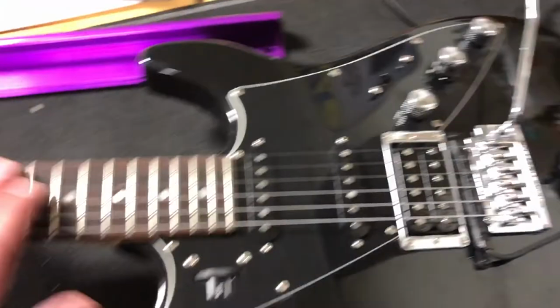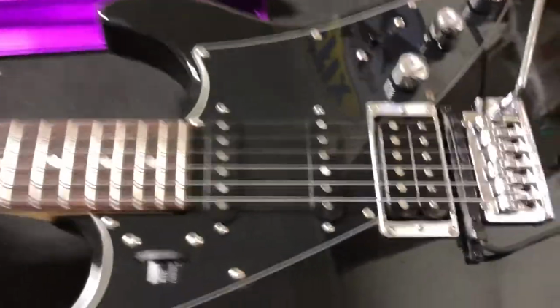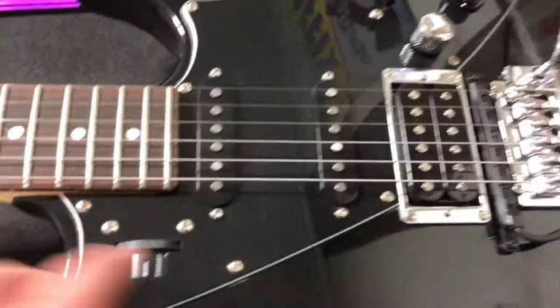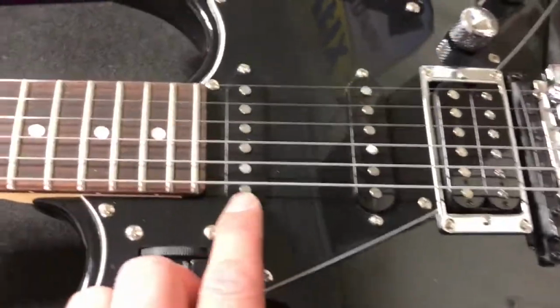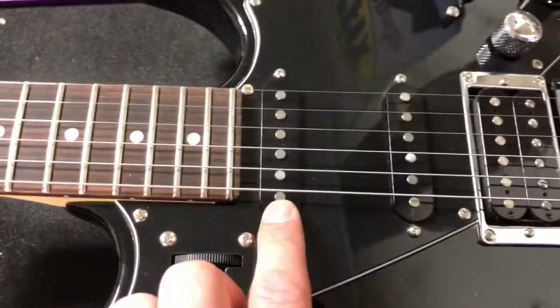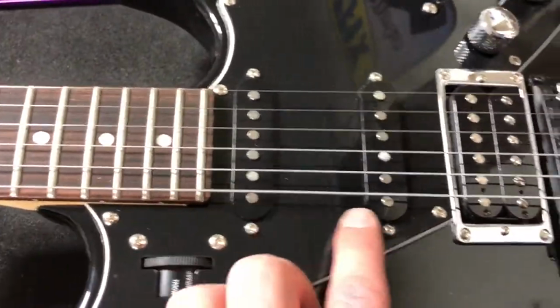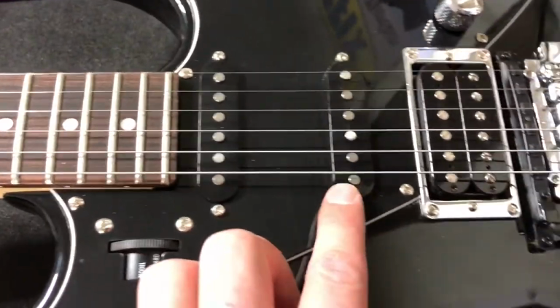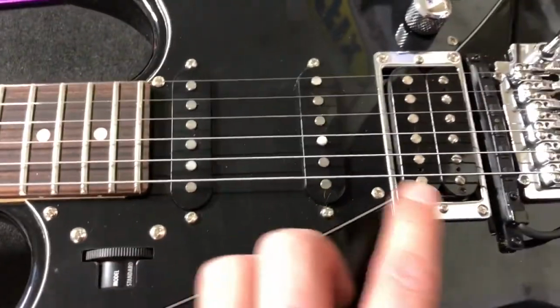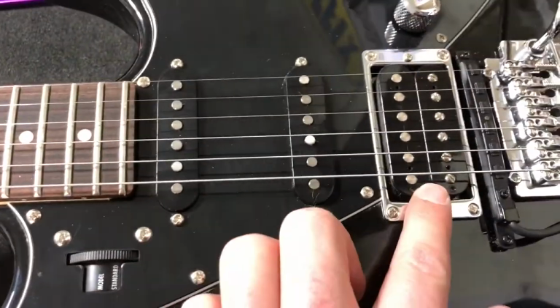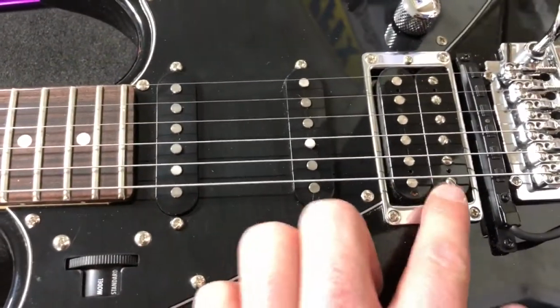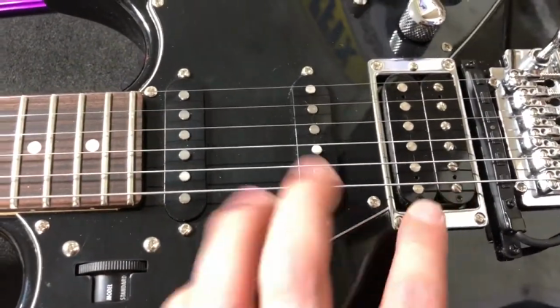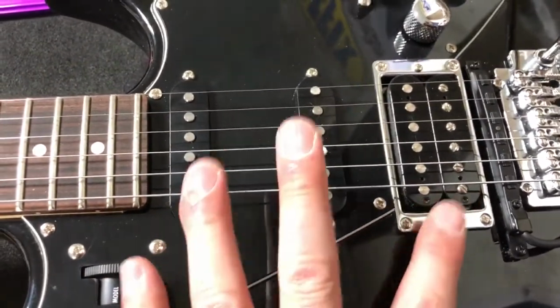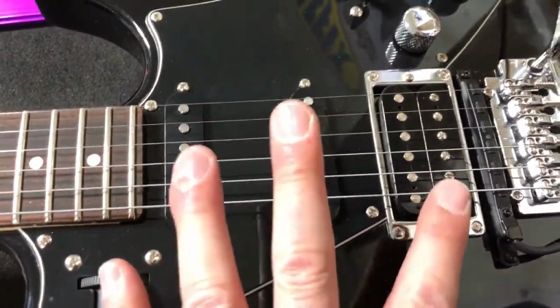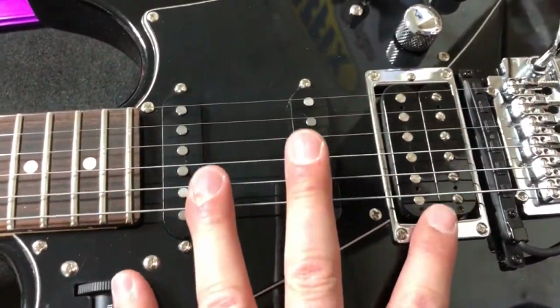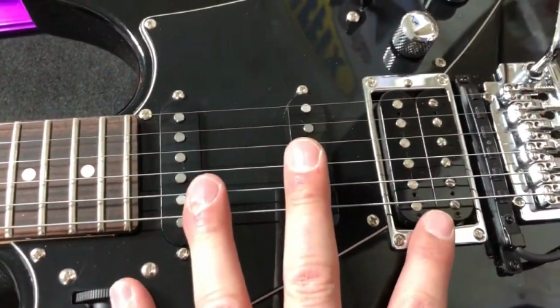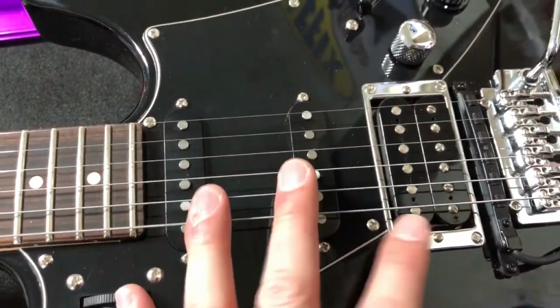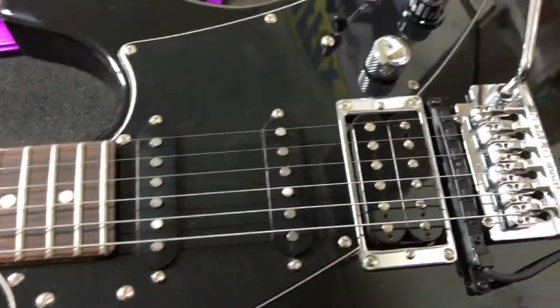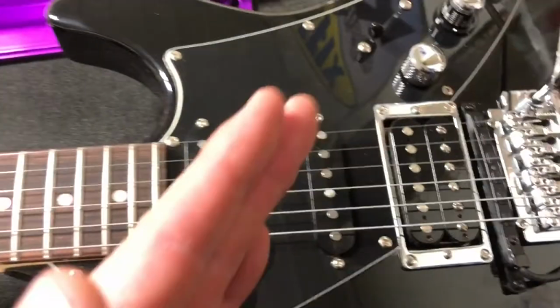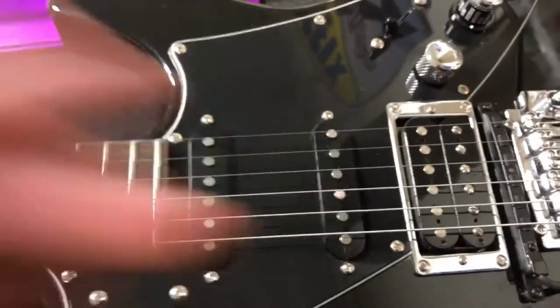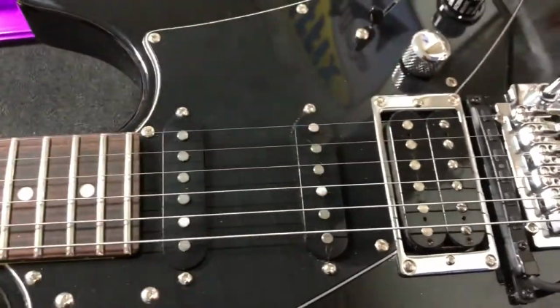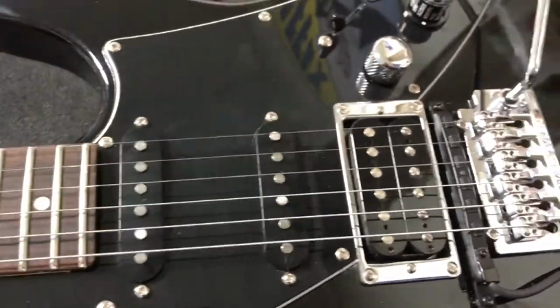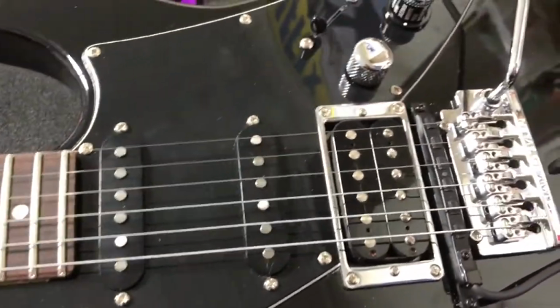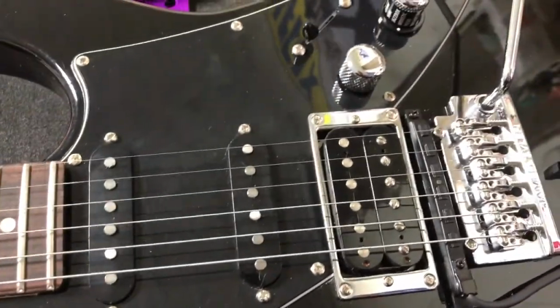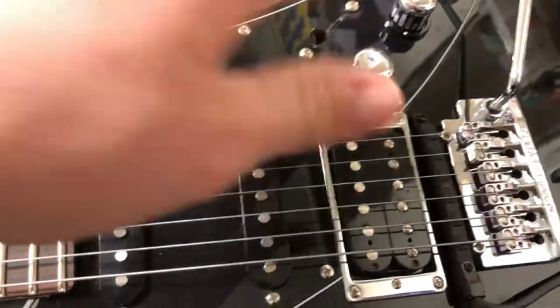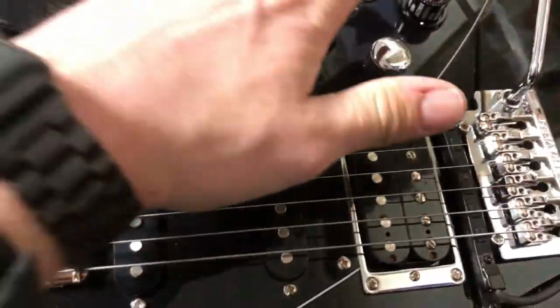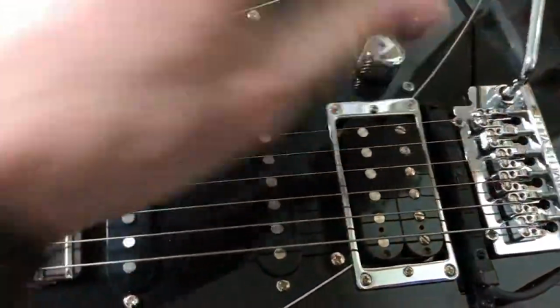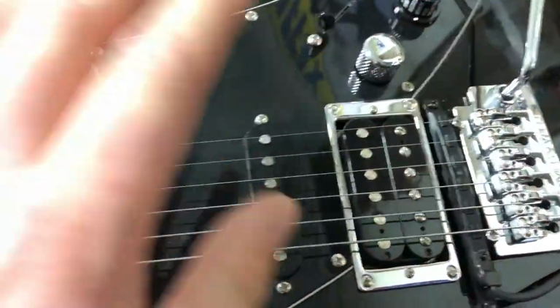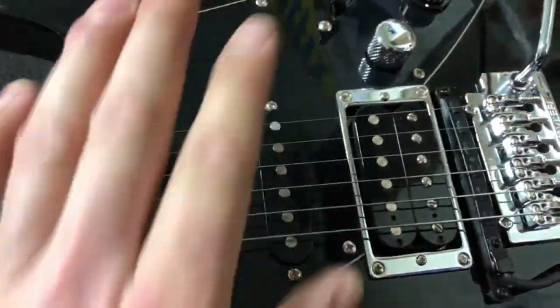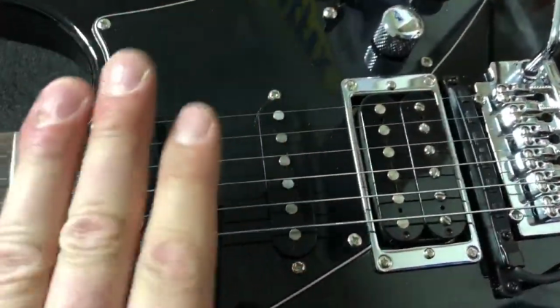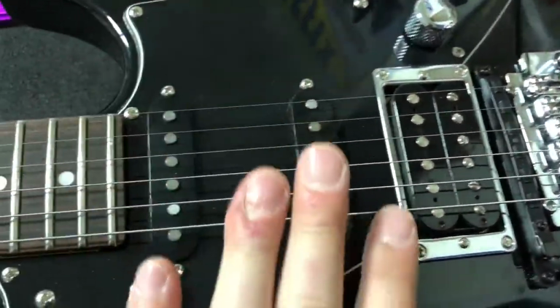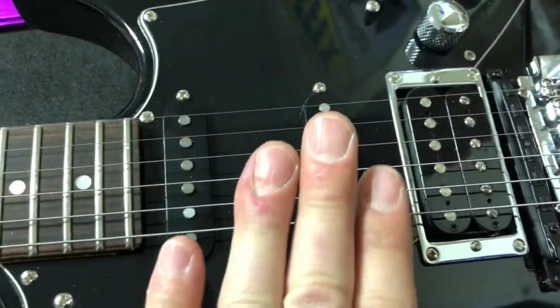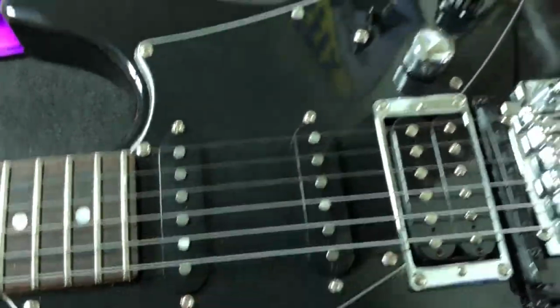And then the James Tyler, of course, adds standard magnetic pickups to tier with that. So you have your synth capability, or you have your standard guitar.